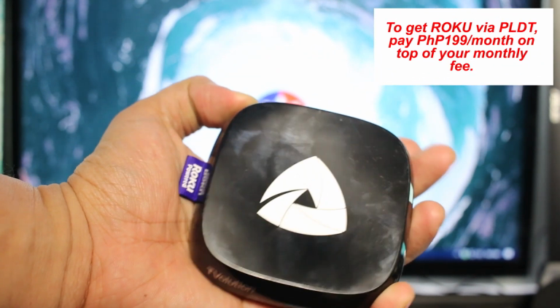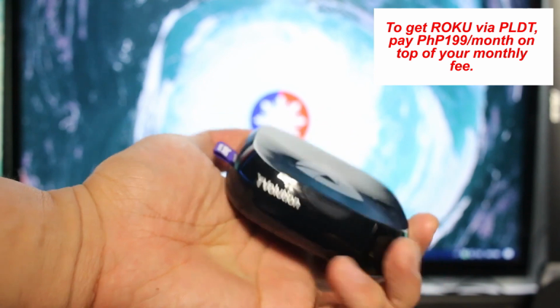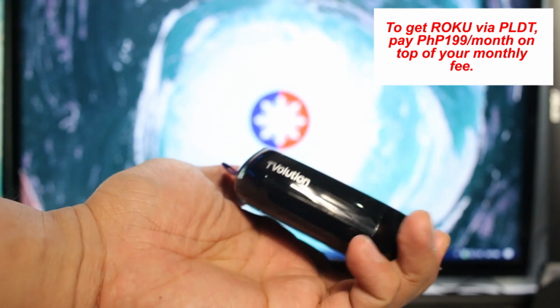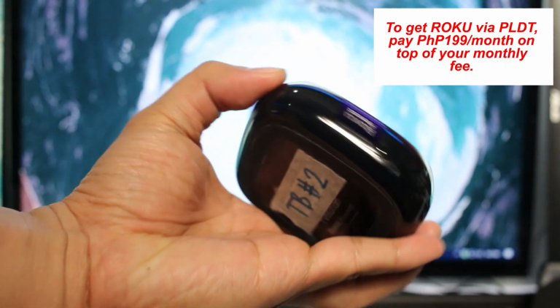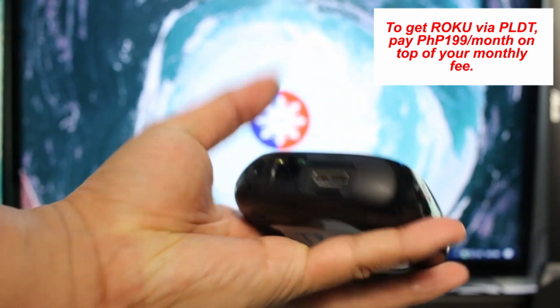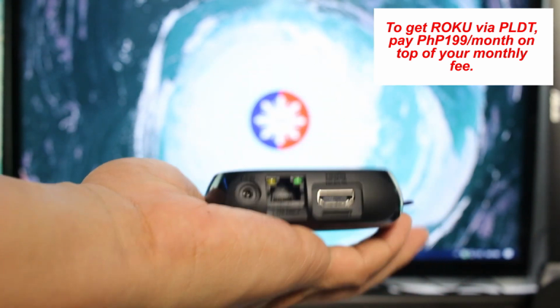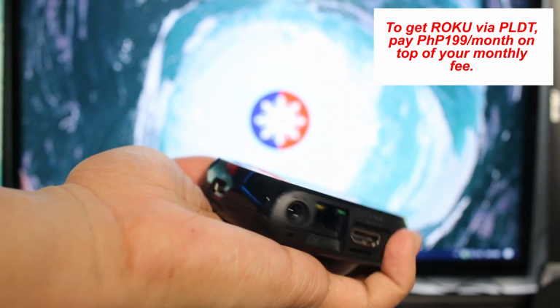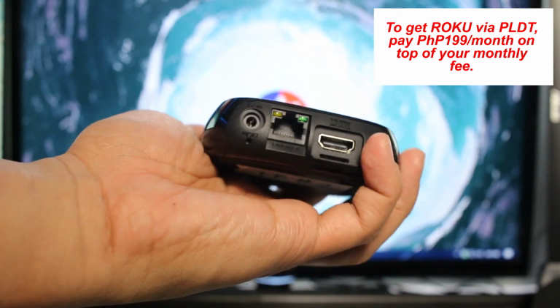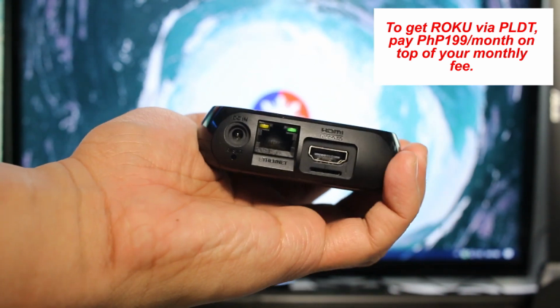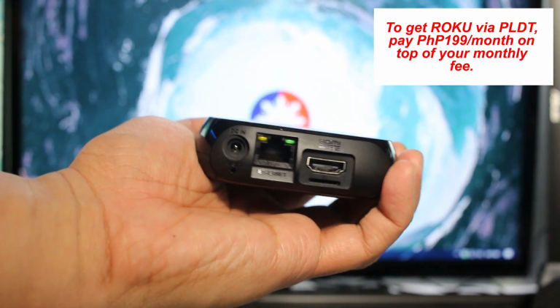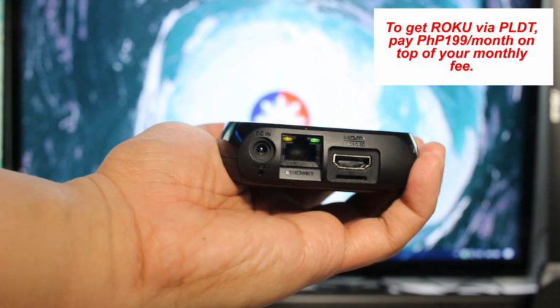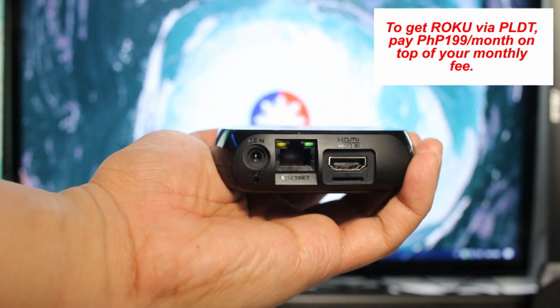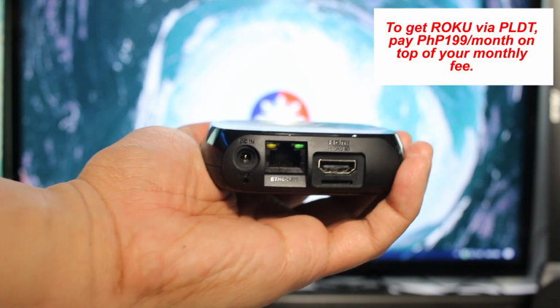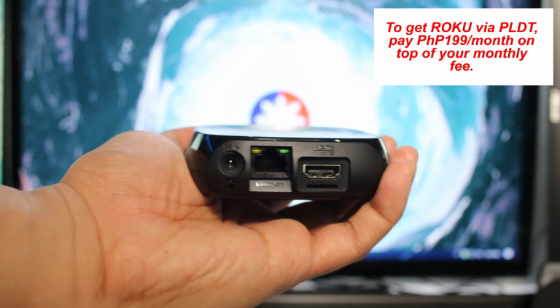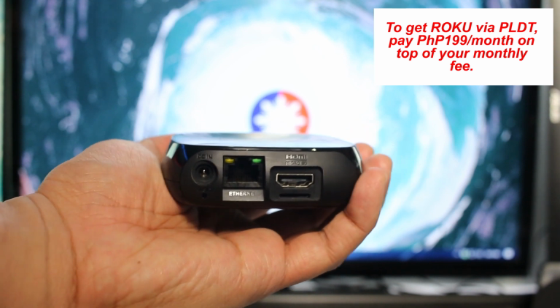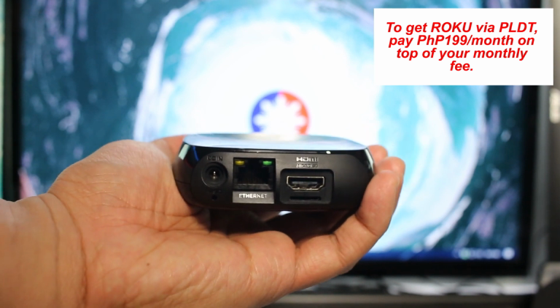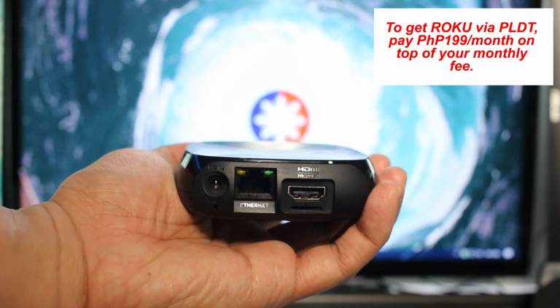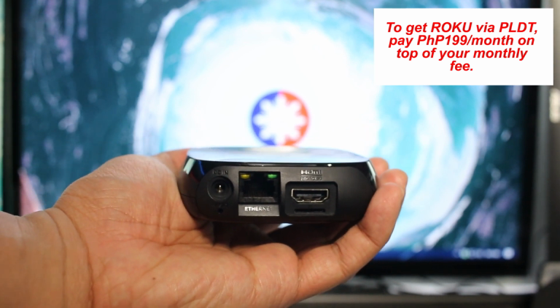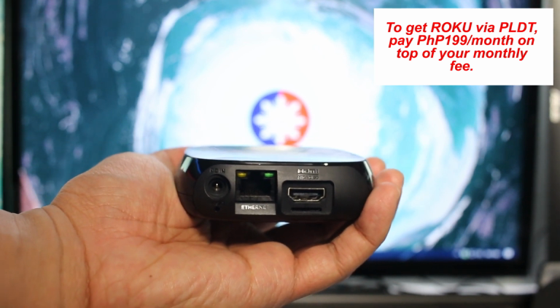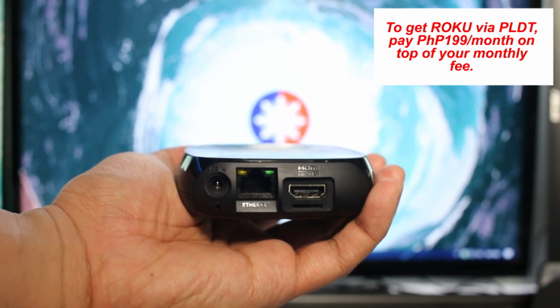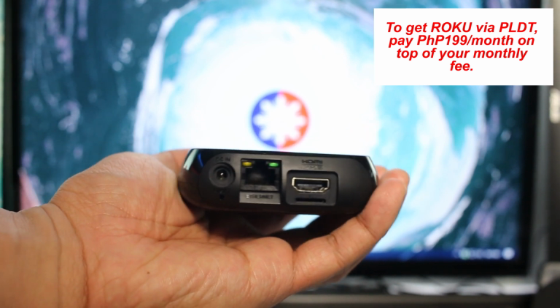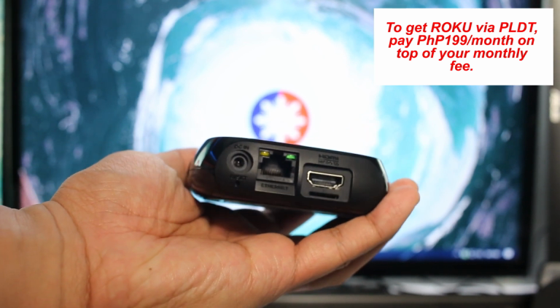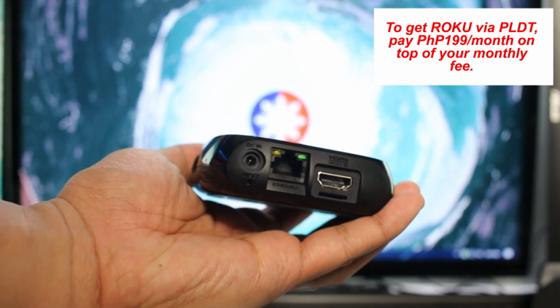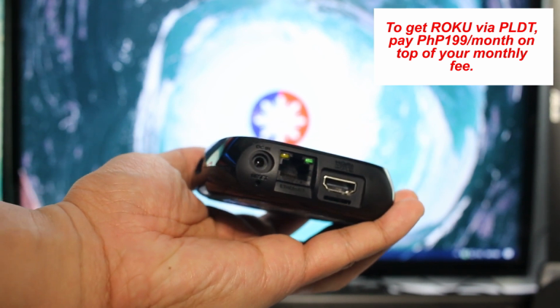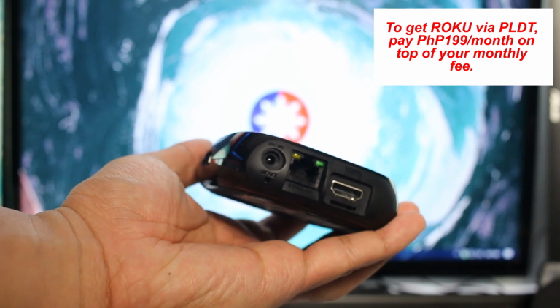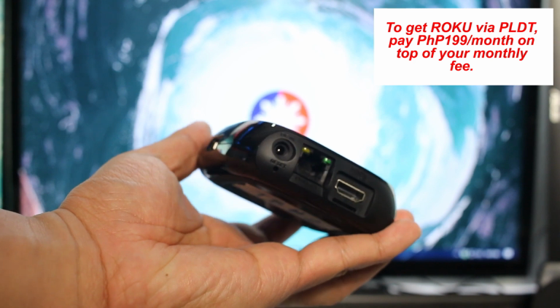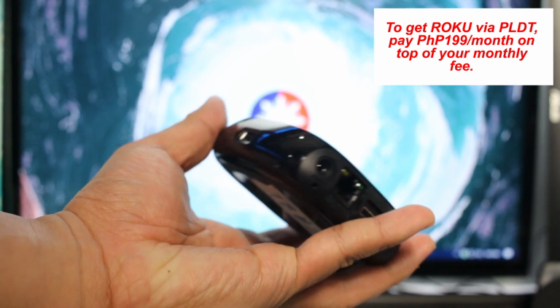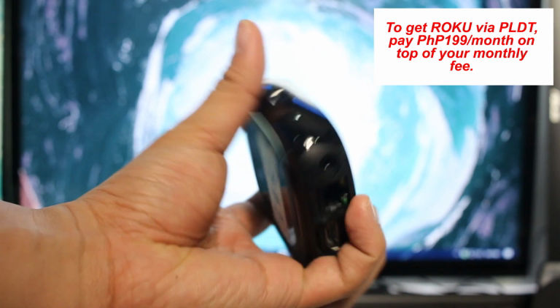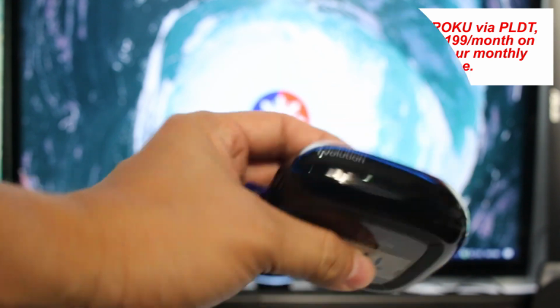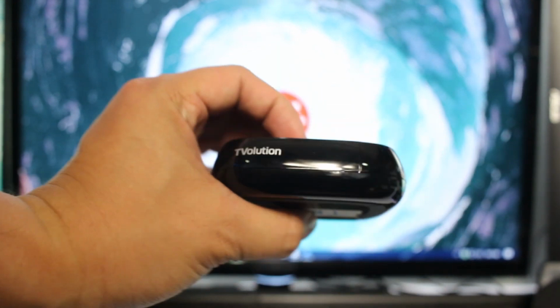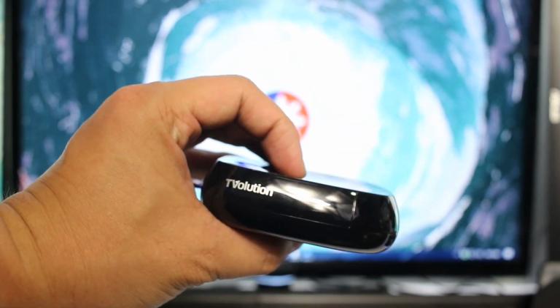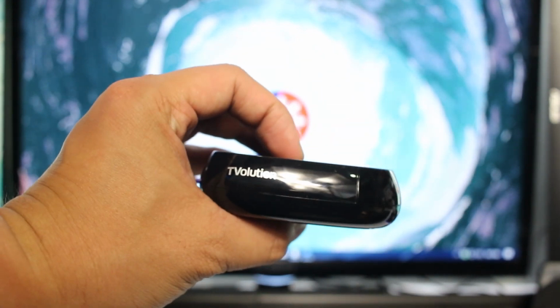What do you guys think about the official availability of Roku in the Philippines via PLDT? Give us your thoughts via the comment section below. If you haven't subscribed to our page, this is the best time to do so. This has been Gian of Gadget Pilipinas — see you soon on our next video.